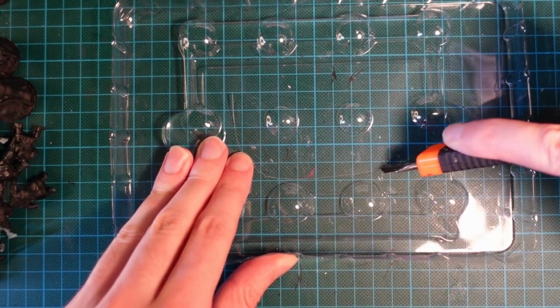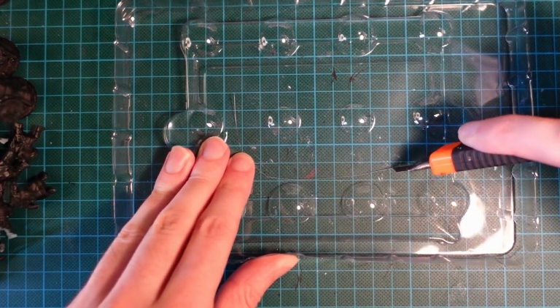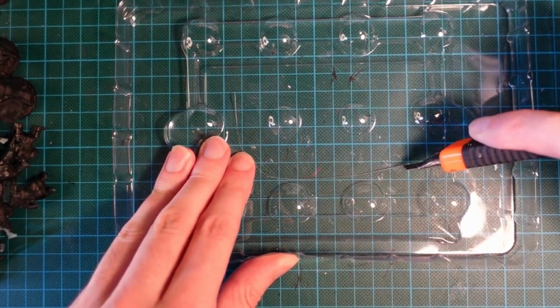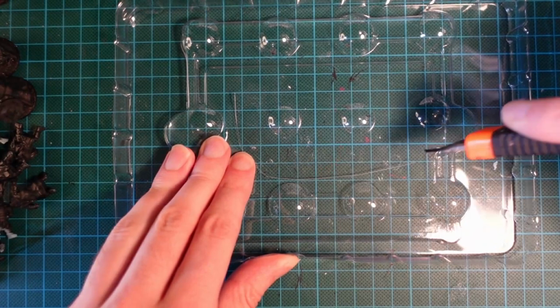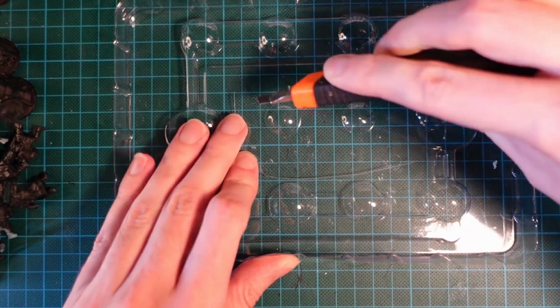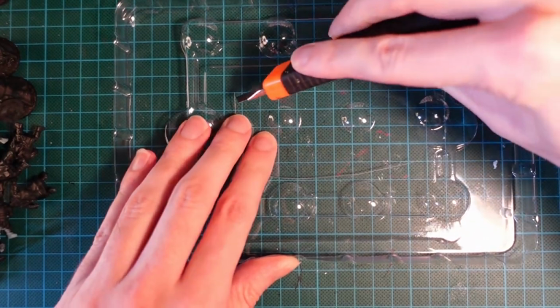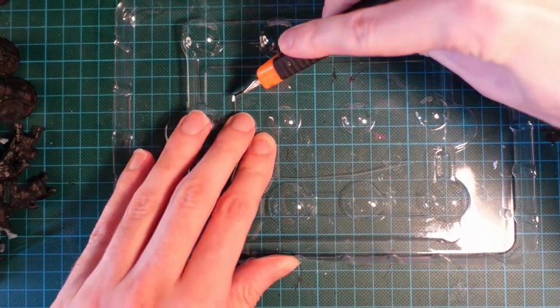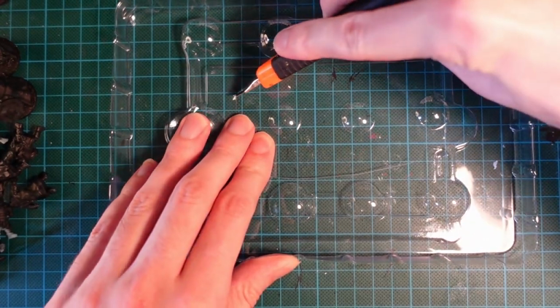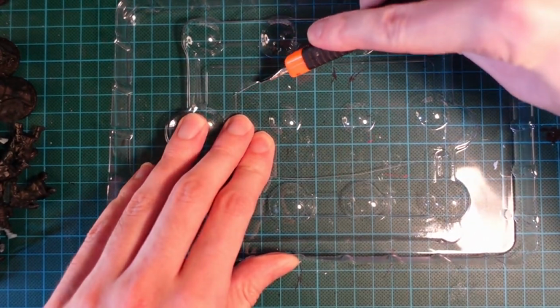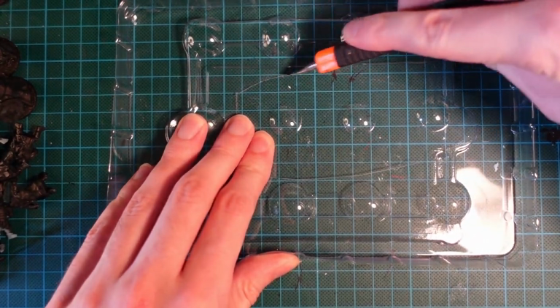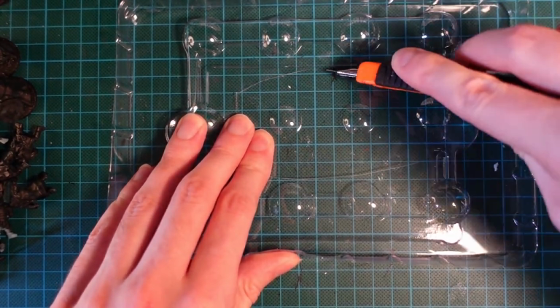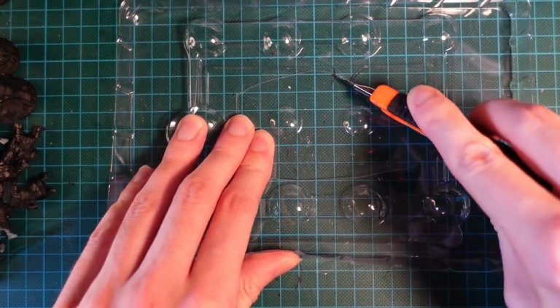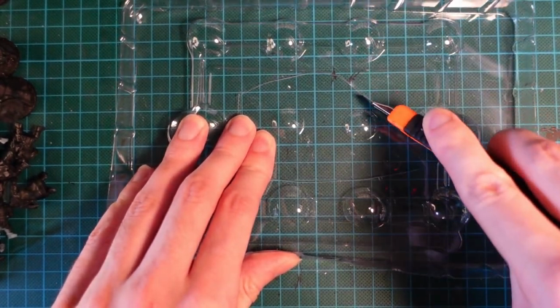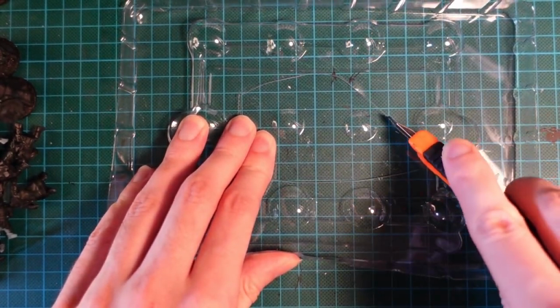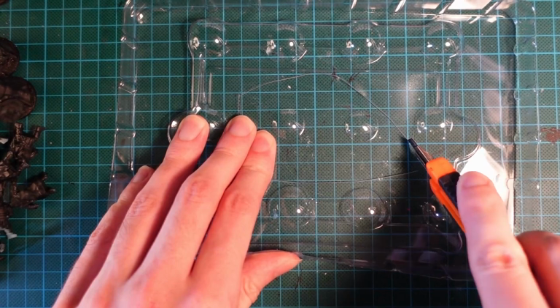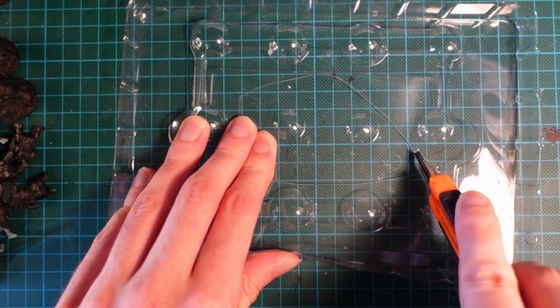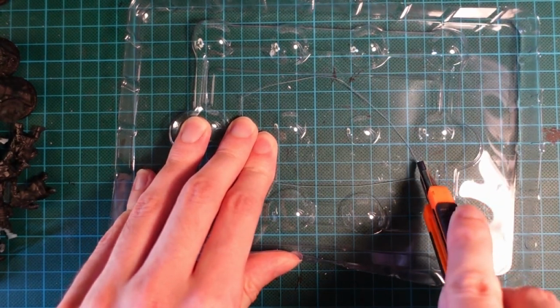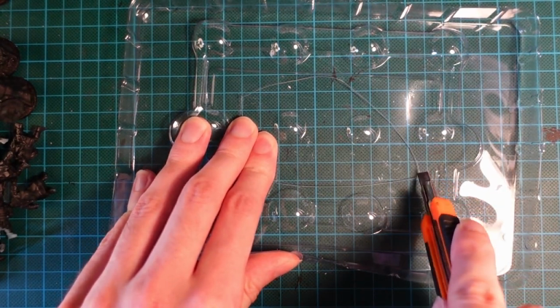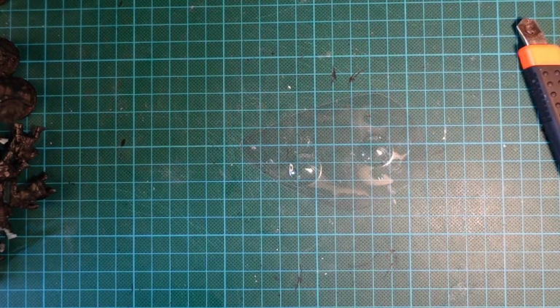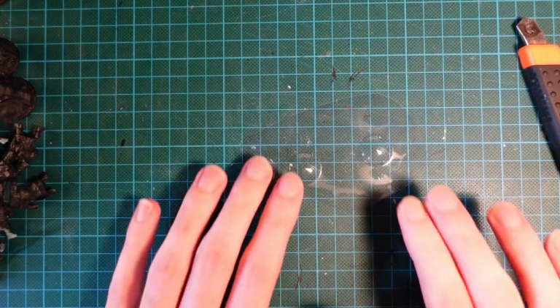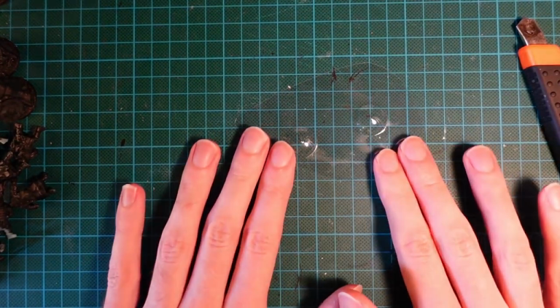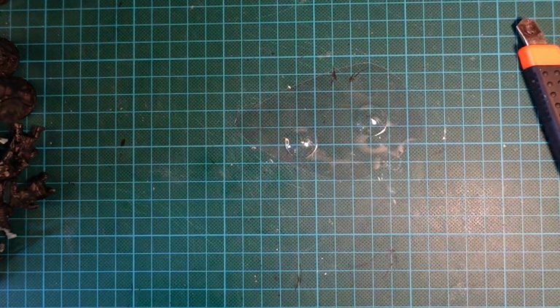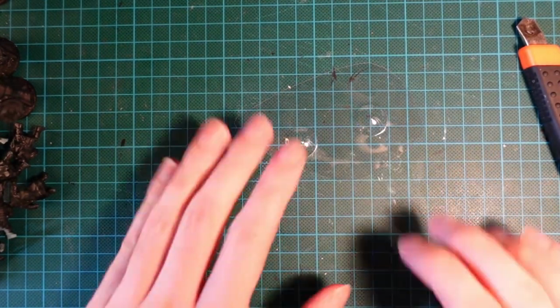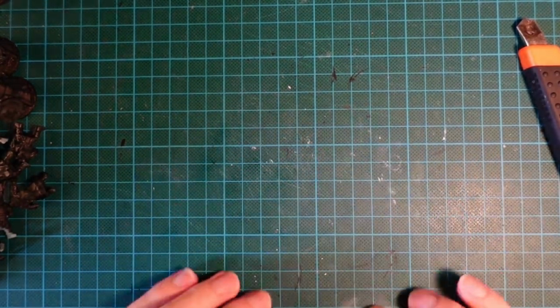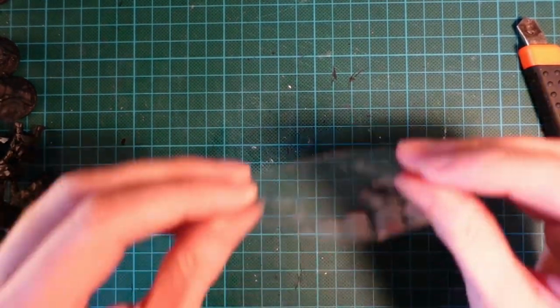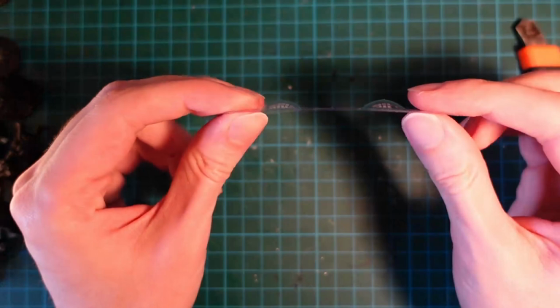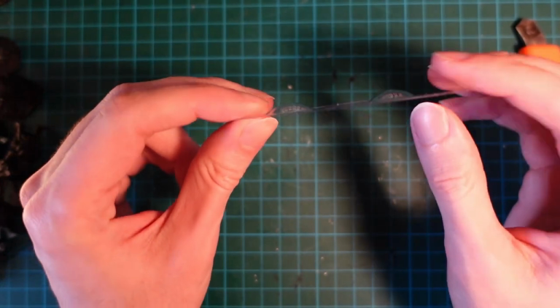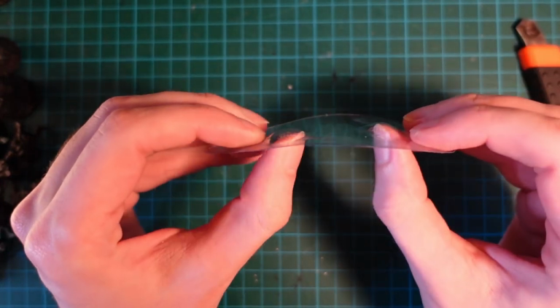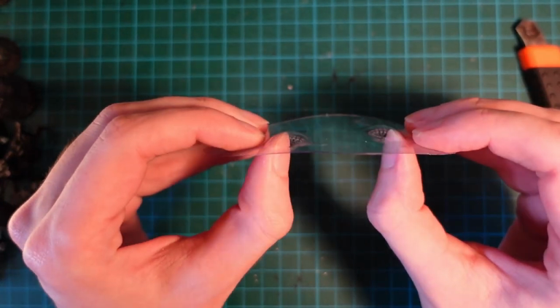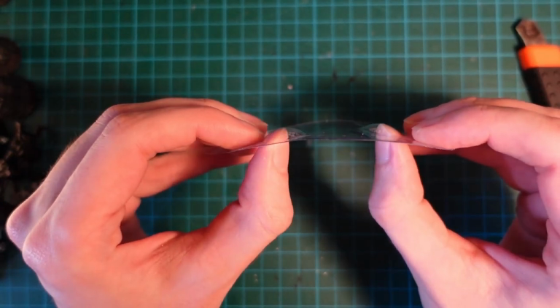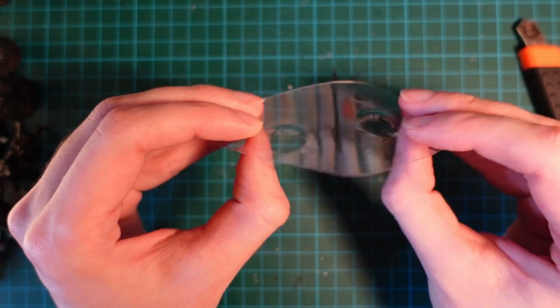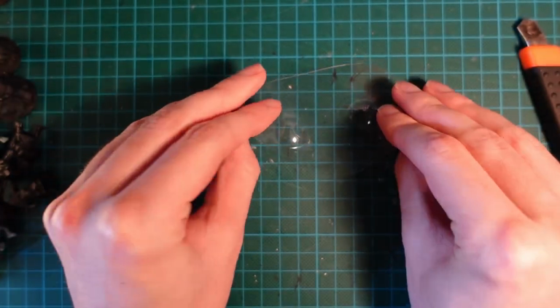To start with we're going to cut some oval shapes out of some plastic, which I got from a blister pack. Unfortunately mine did have some divots on, which I had to remove later.